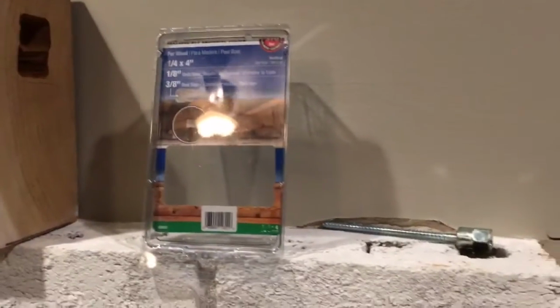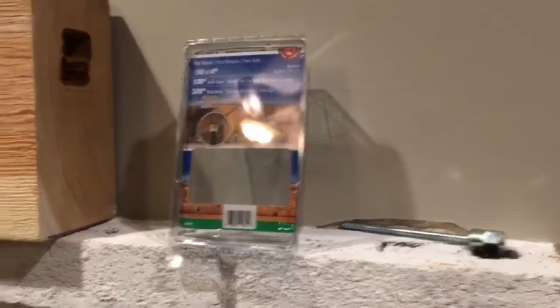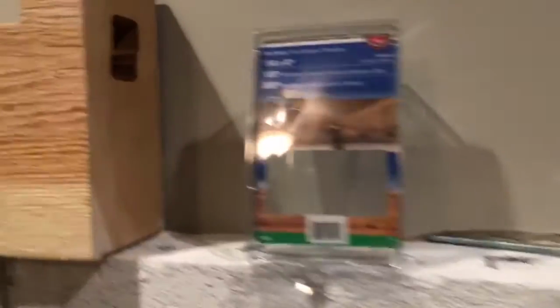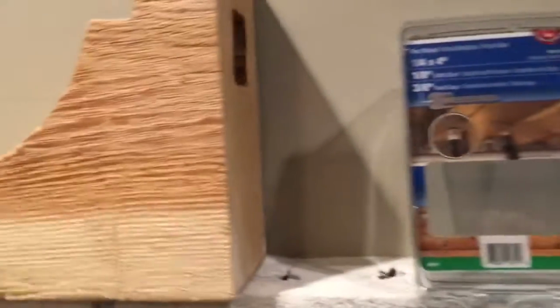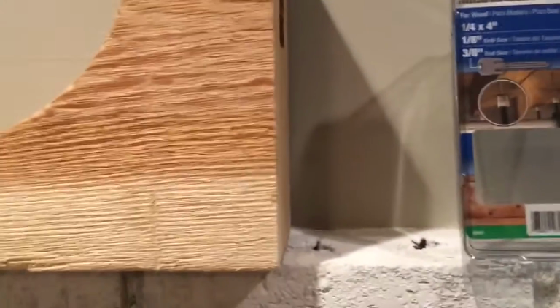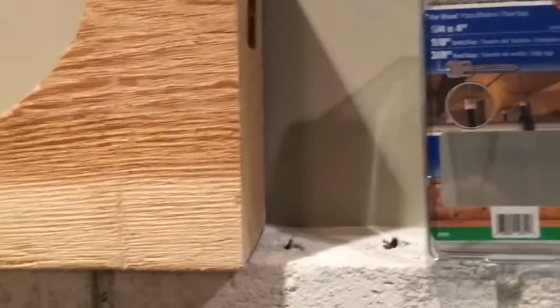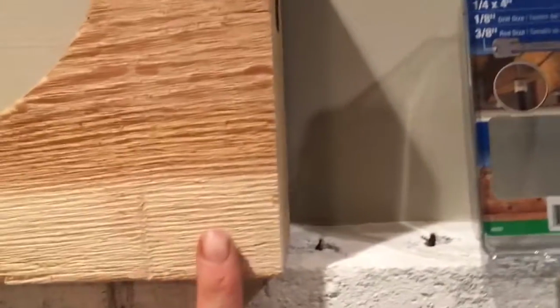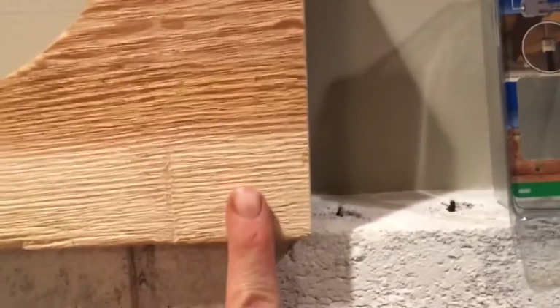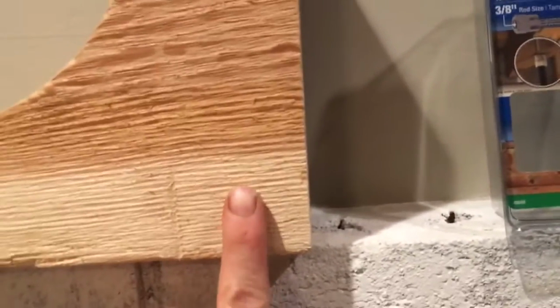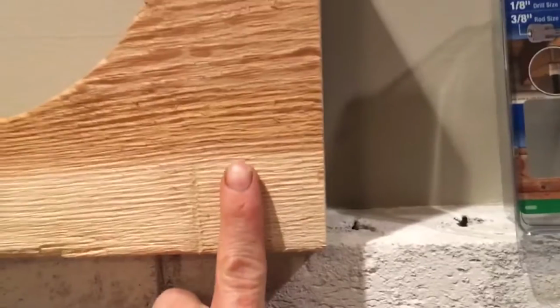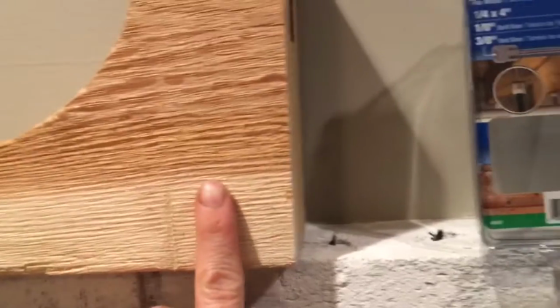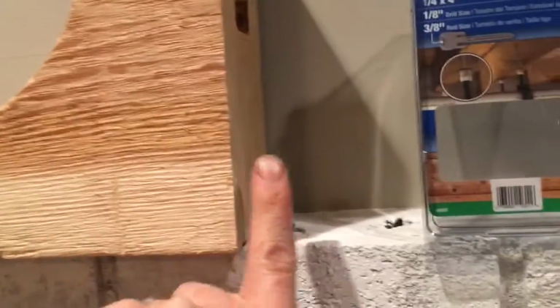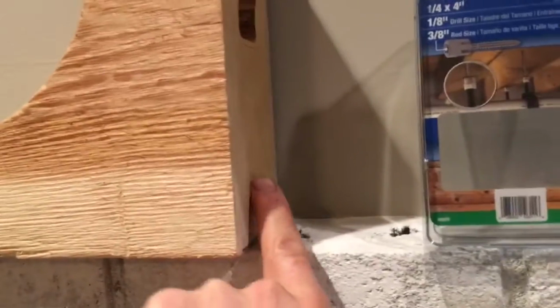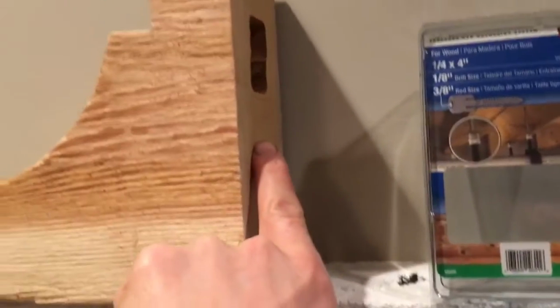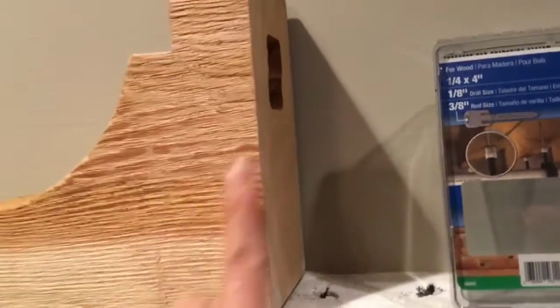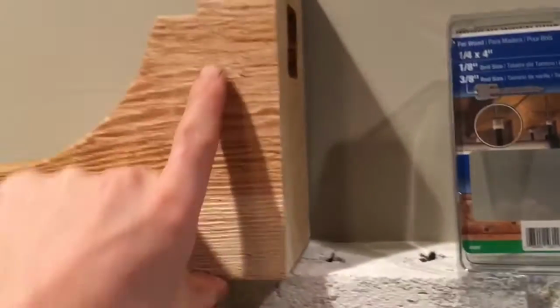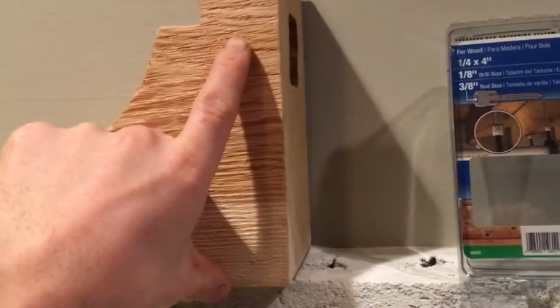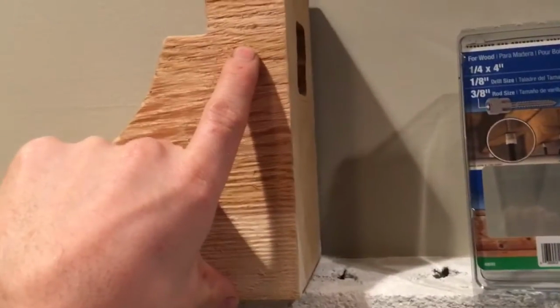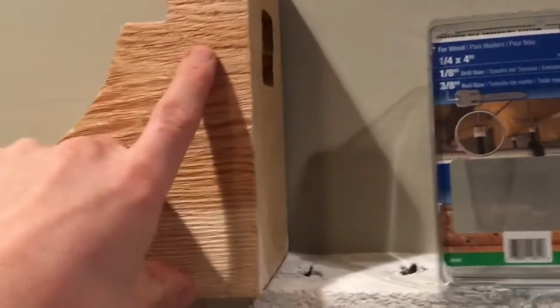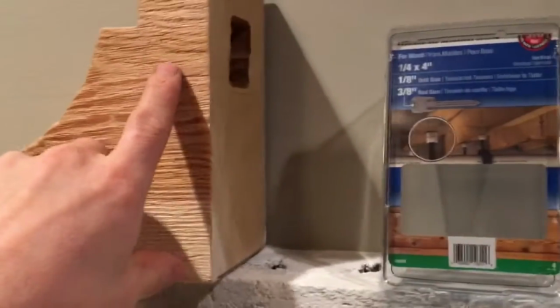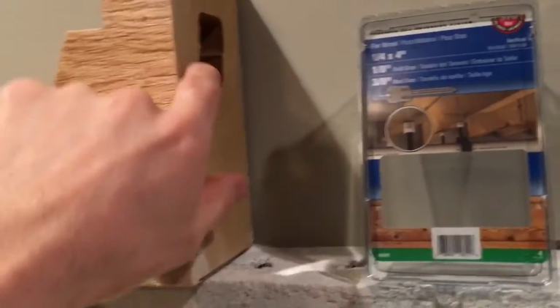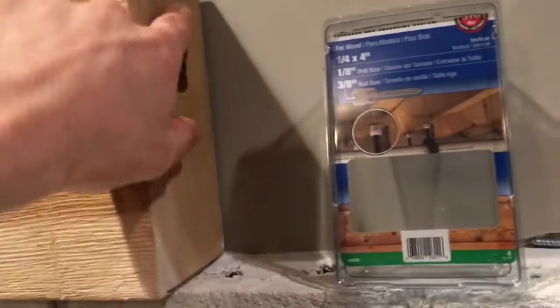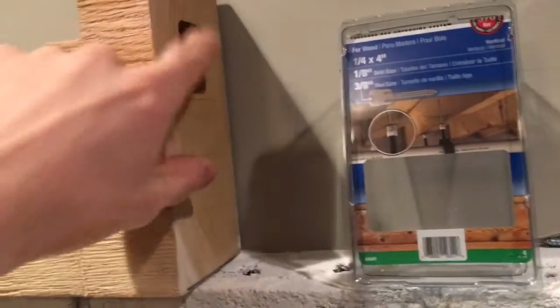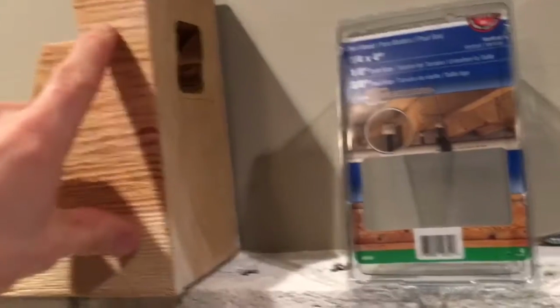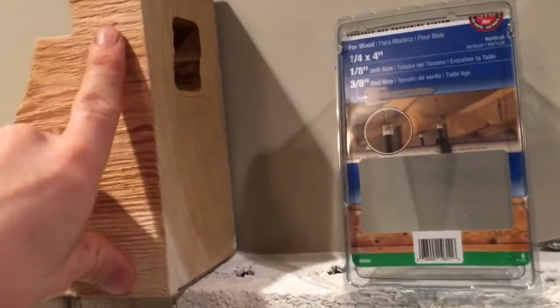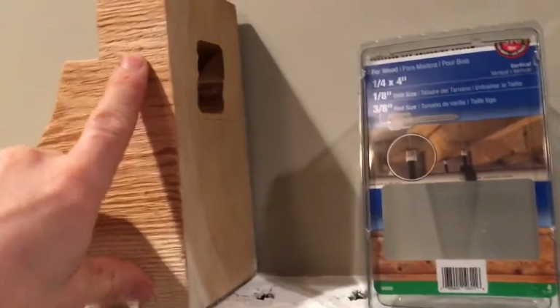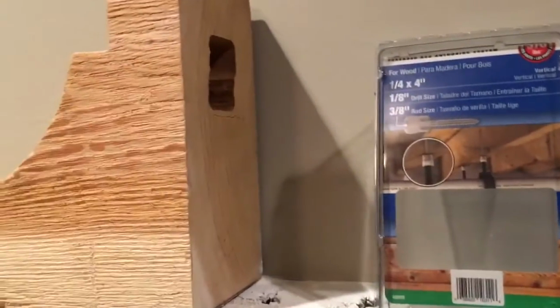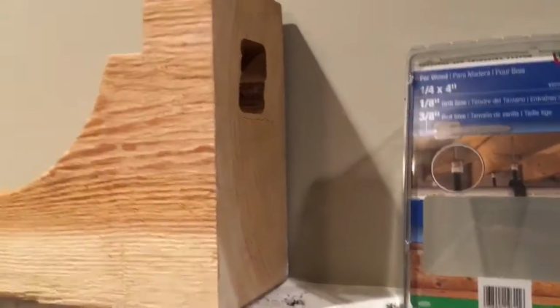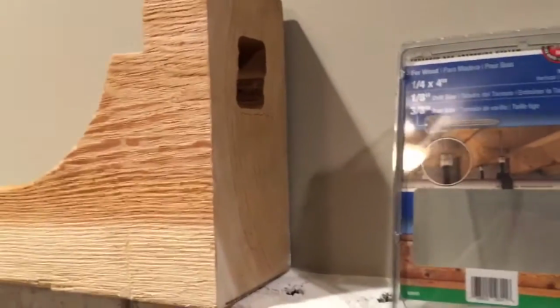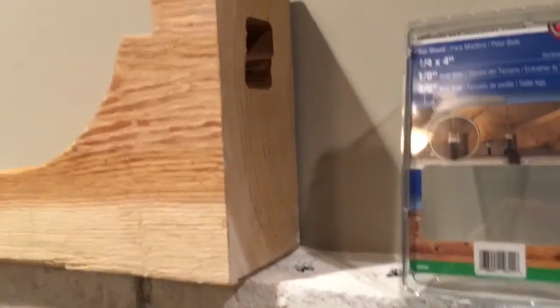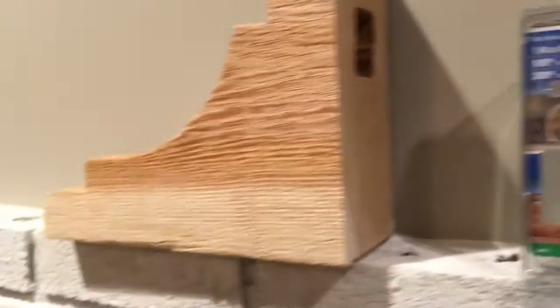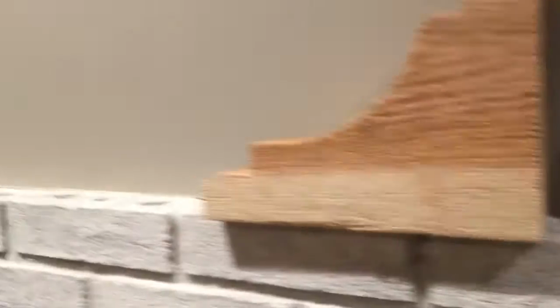I just needed to drill a 3/8" hole through the center with a long 3/8" drill bit. Then I needed a pocket to intersect that hole, so I used a milling machine.